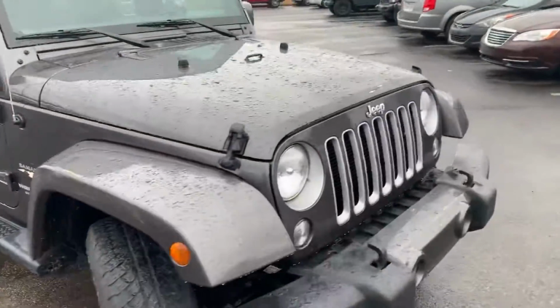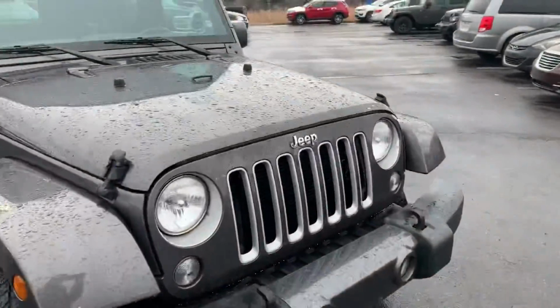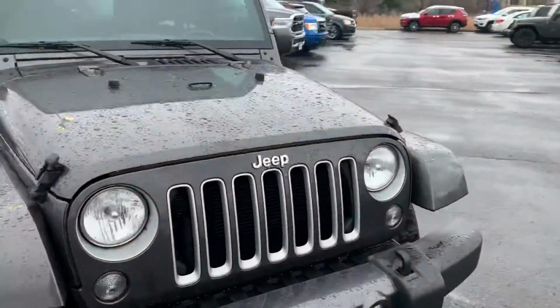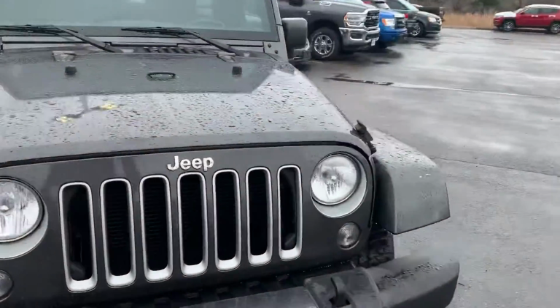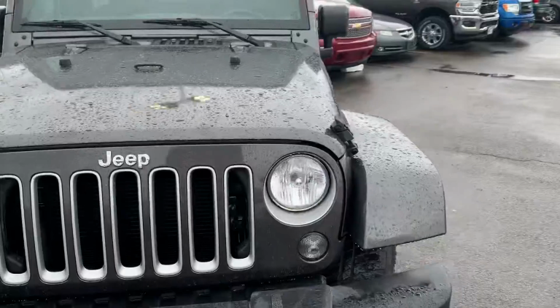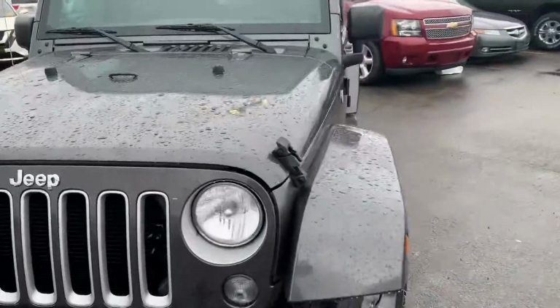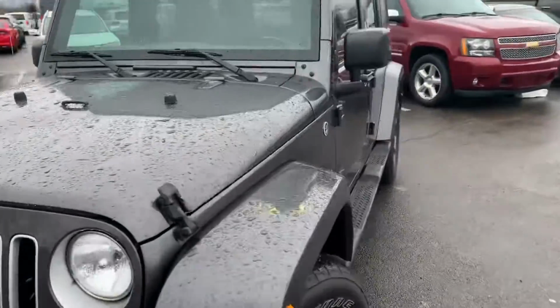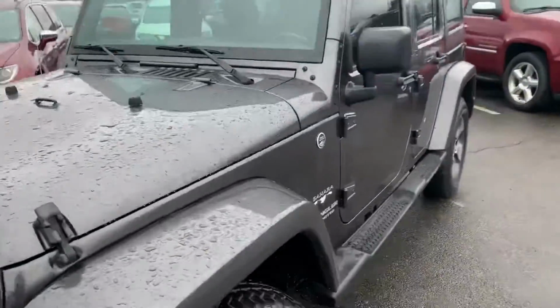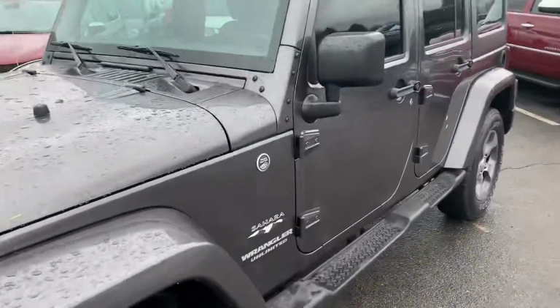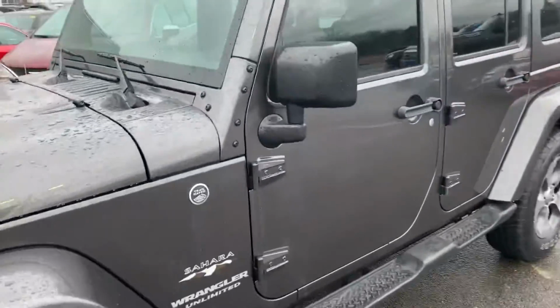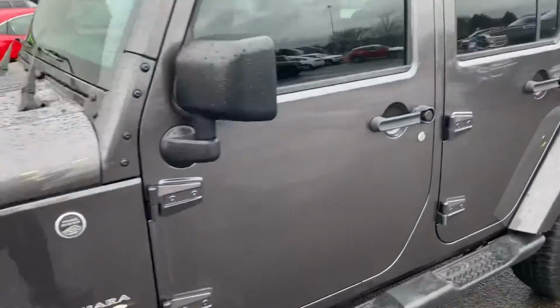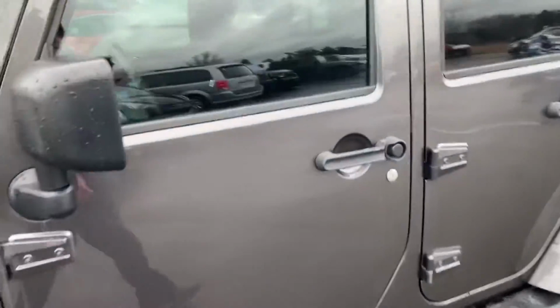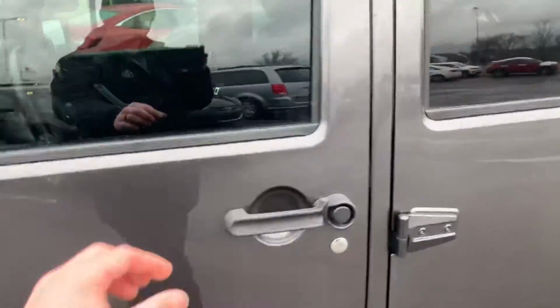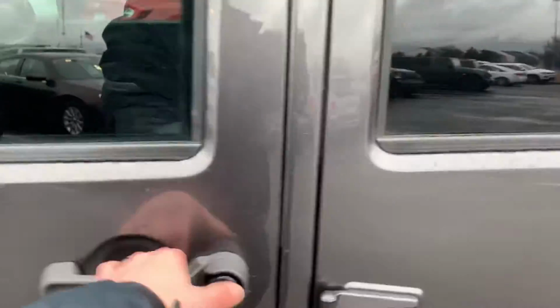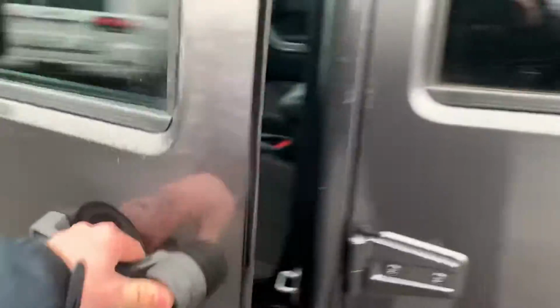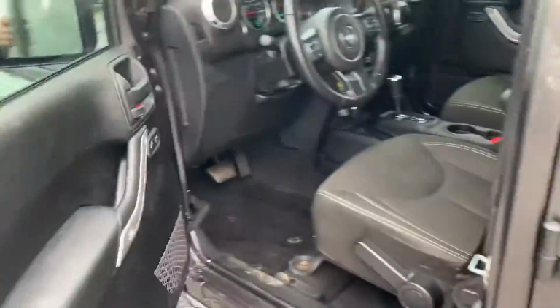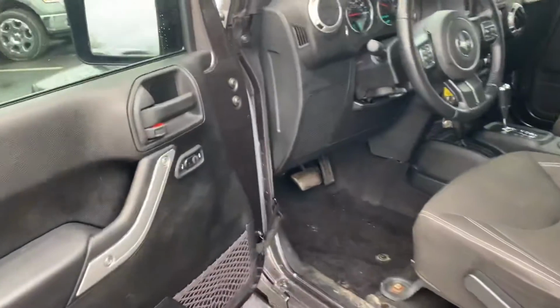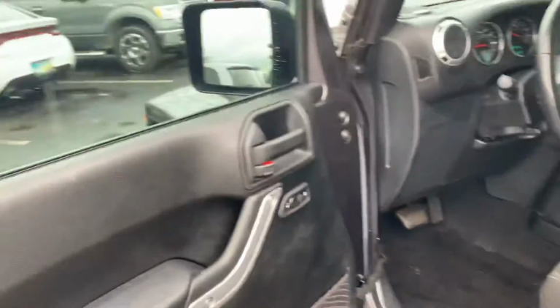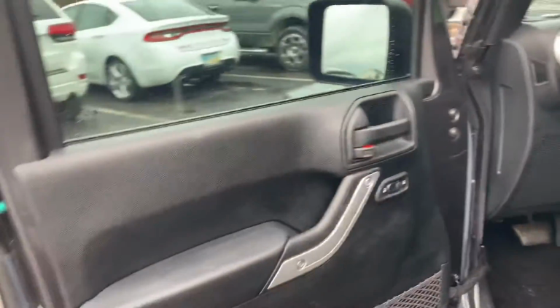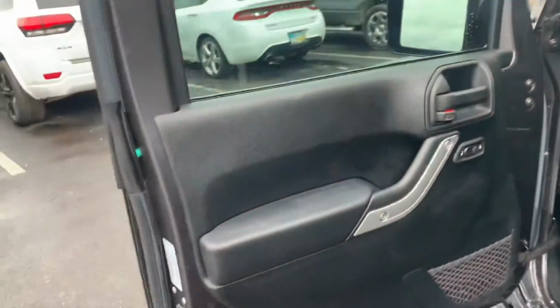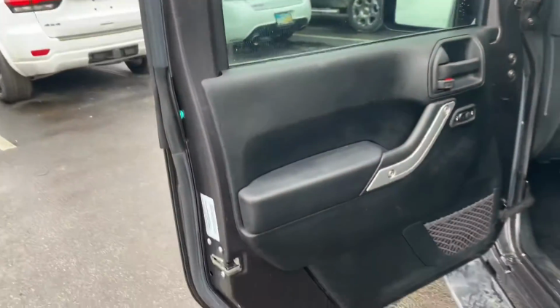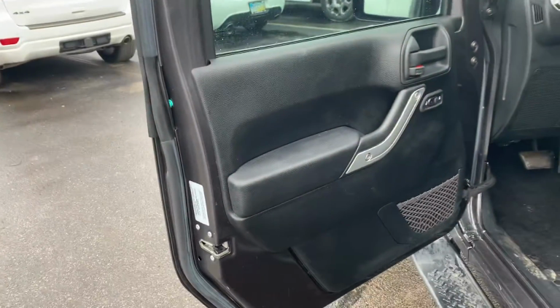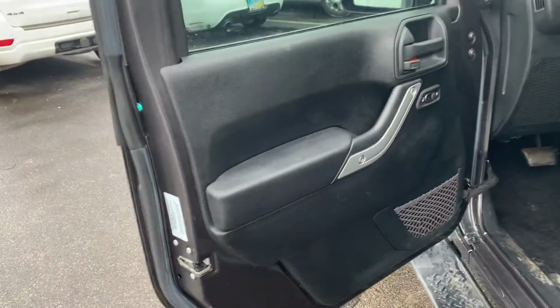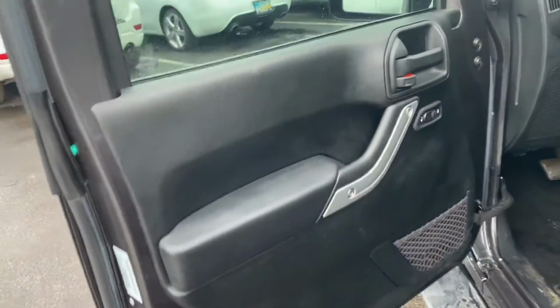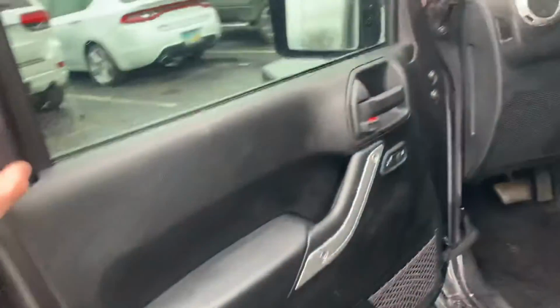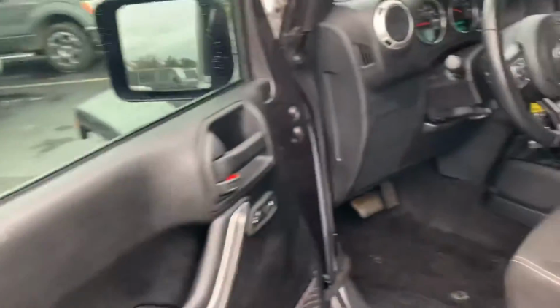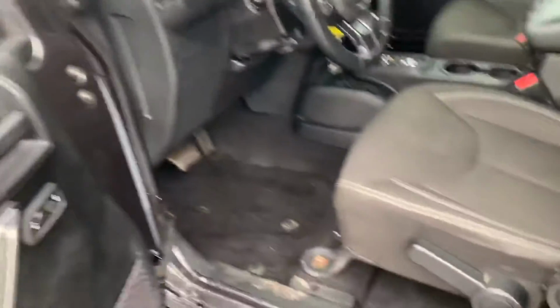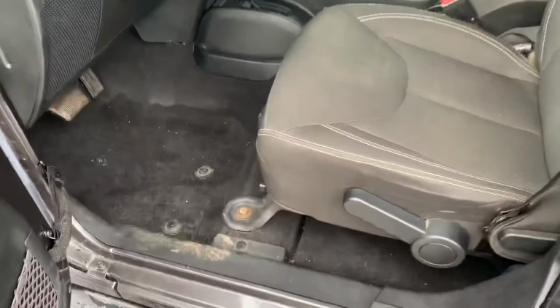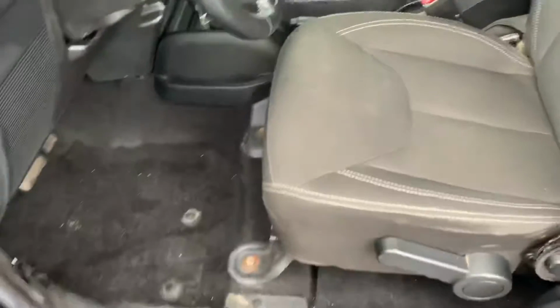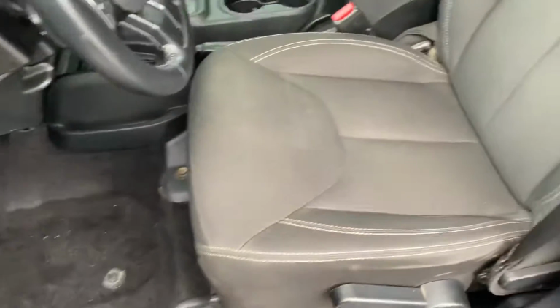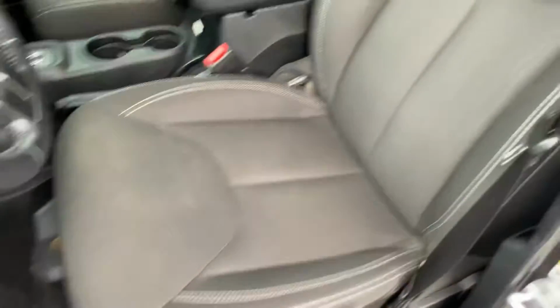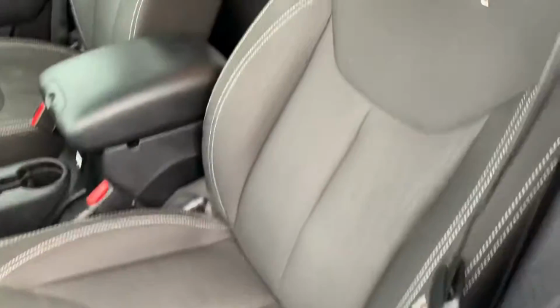This vehicle only has 17,500 miles. Let's take a look at the interior. Now this is before detail and service, so it still needs to go through inspection and cleaning, but it is very clean.